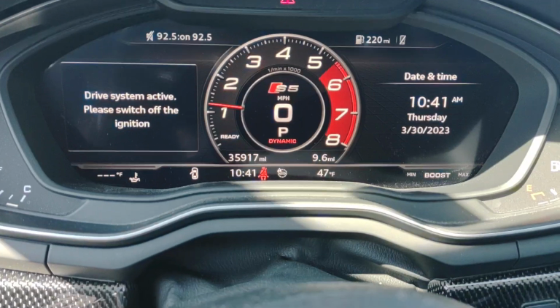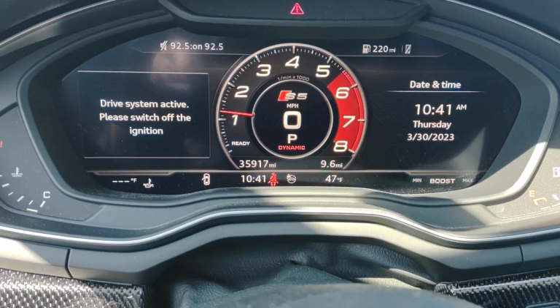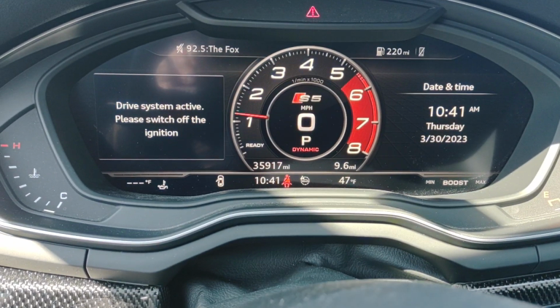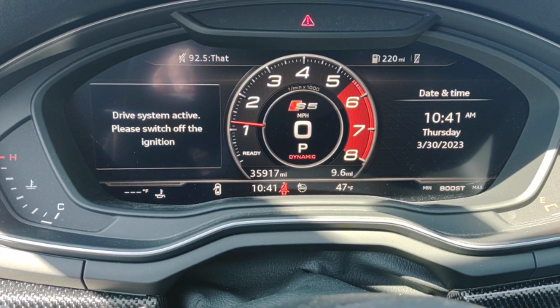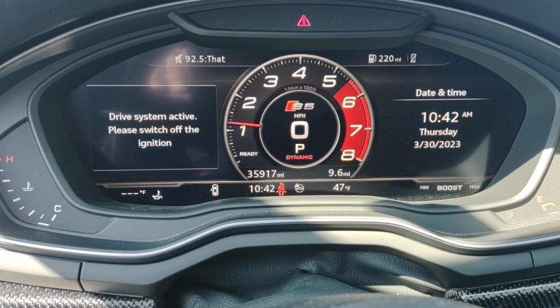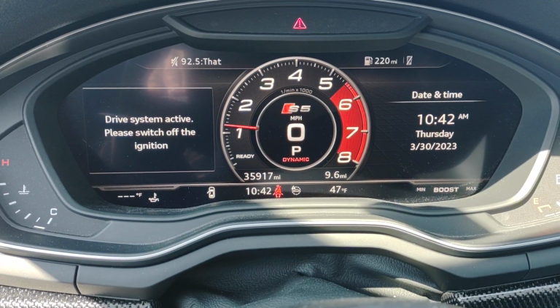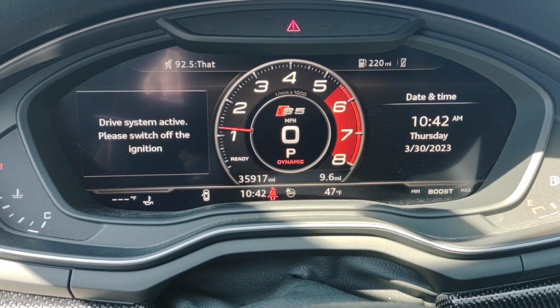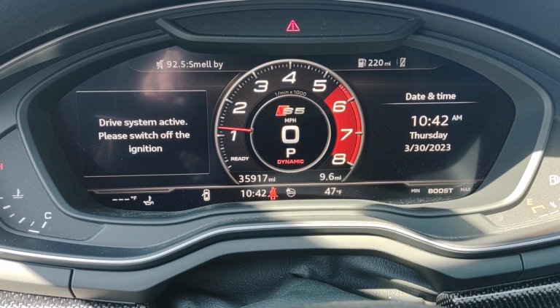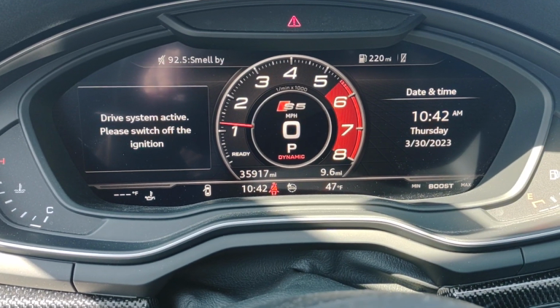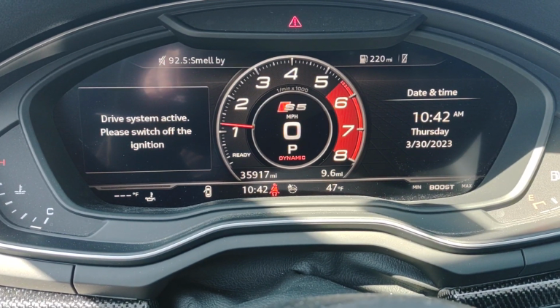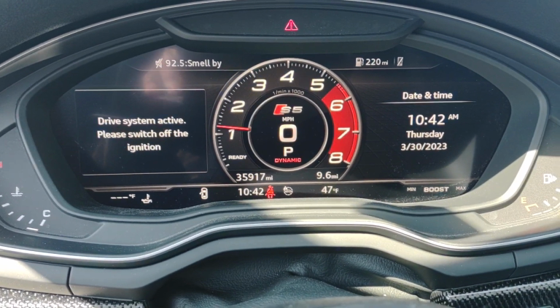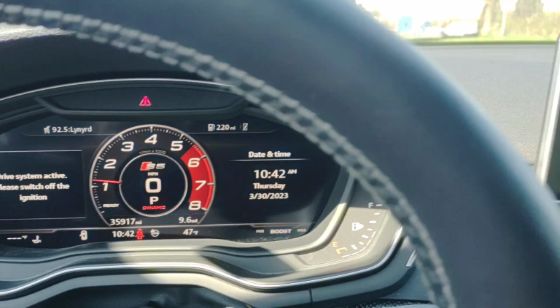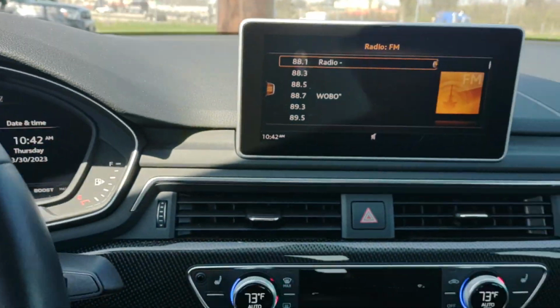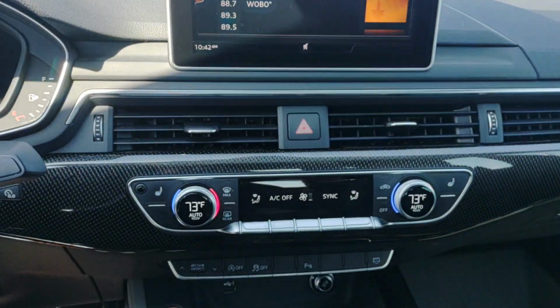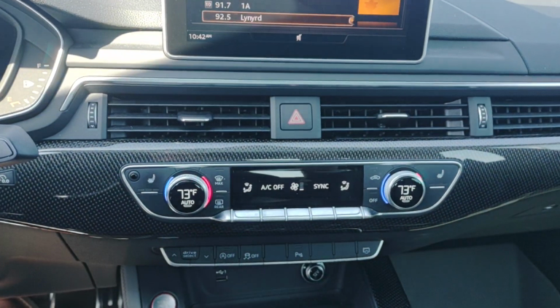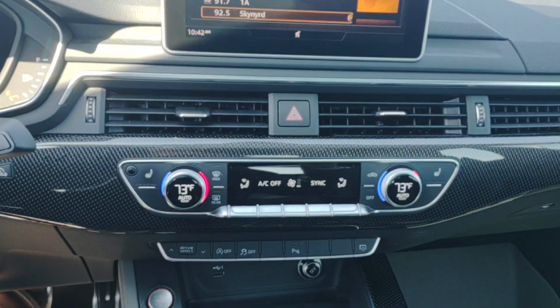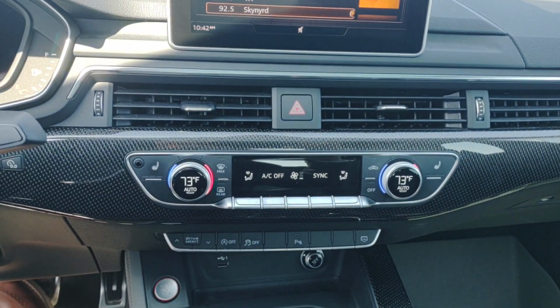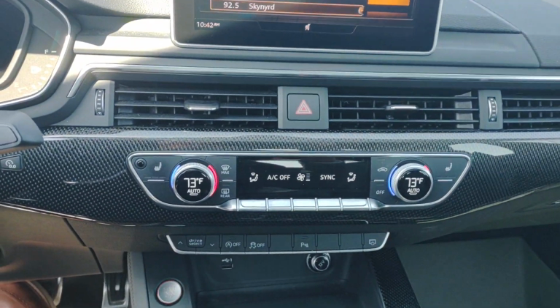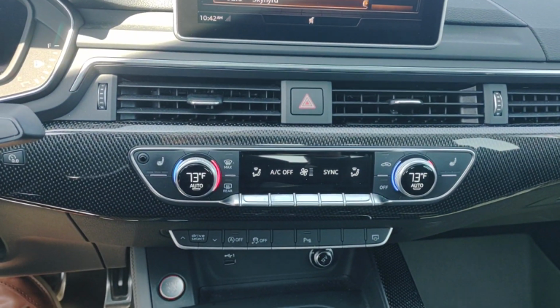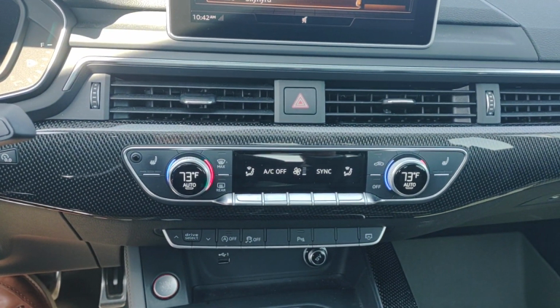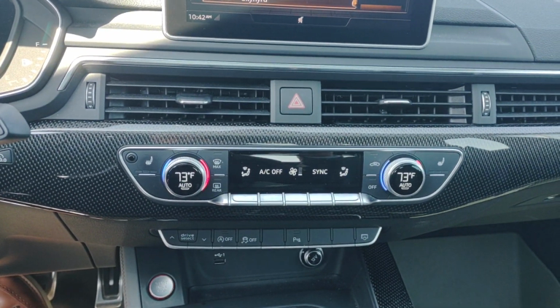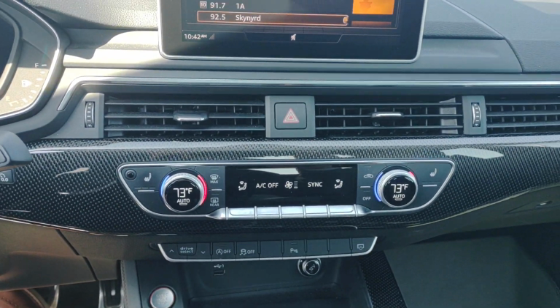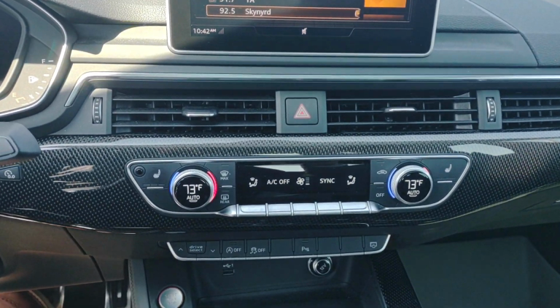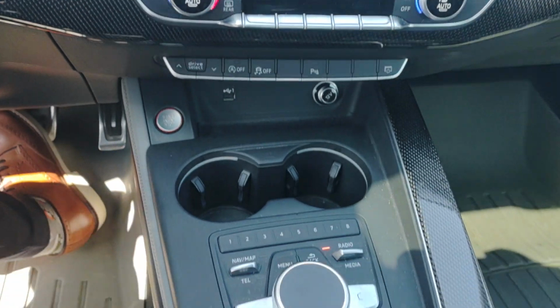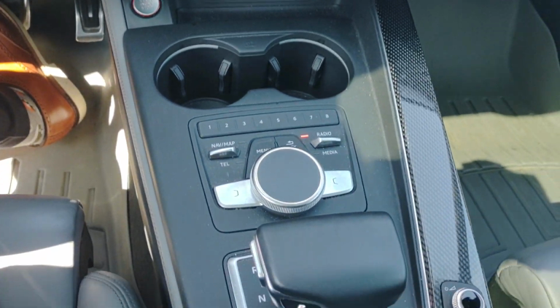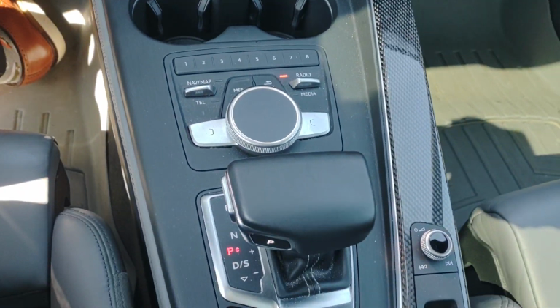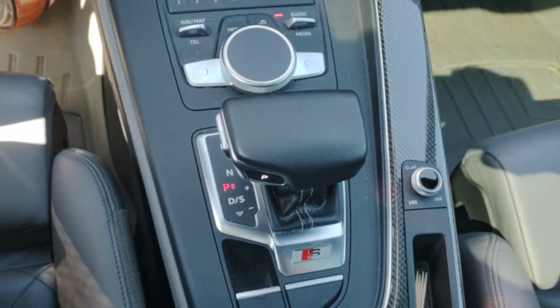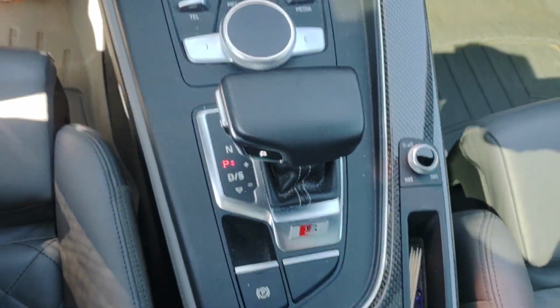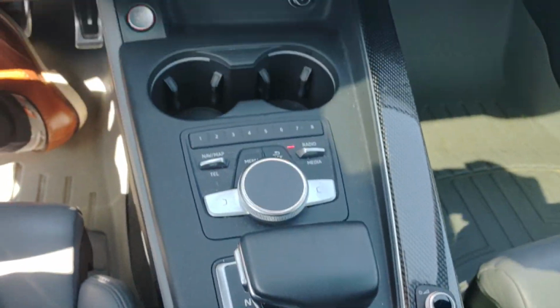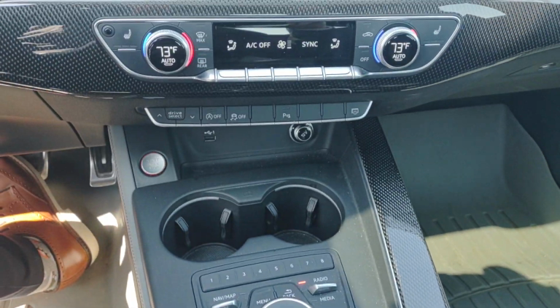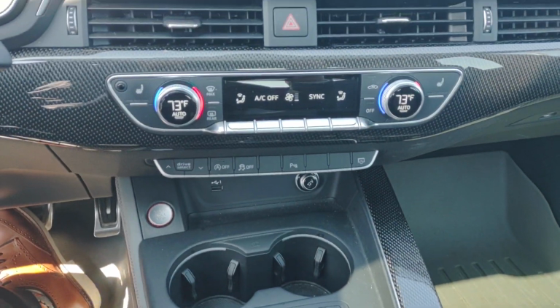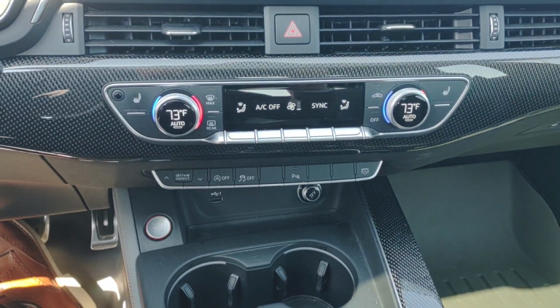There are no check engine lights. You've got just under 36,000 miles. This Audi S5 appears like it's going to go pretty fast — I guess there's just not a lot in the market, new or otherwise.